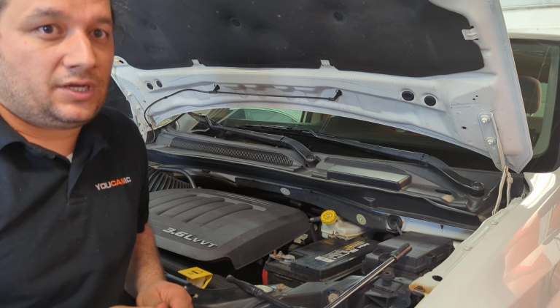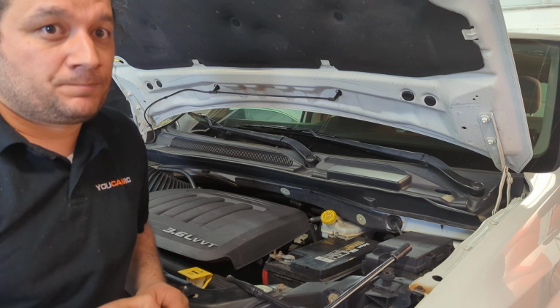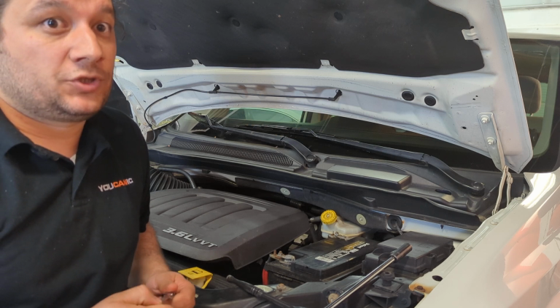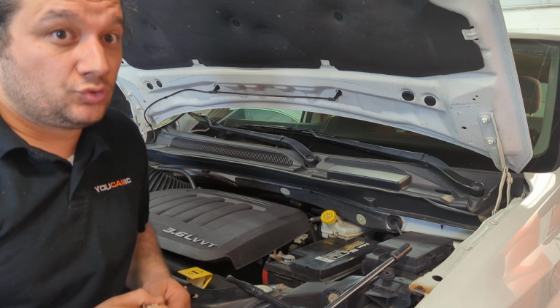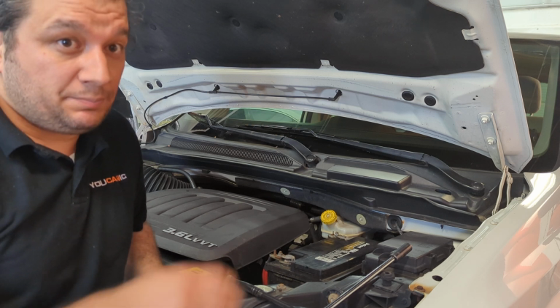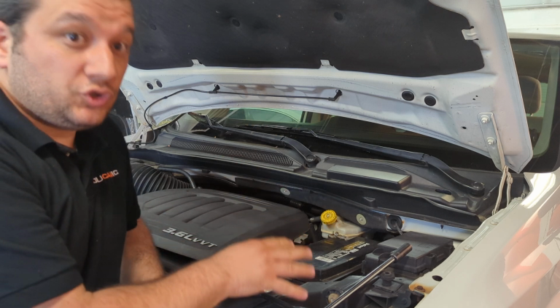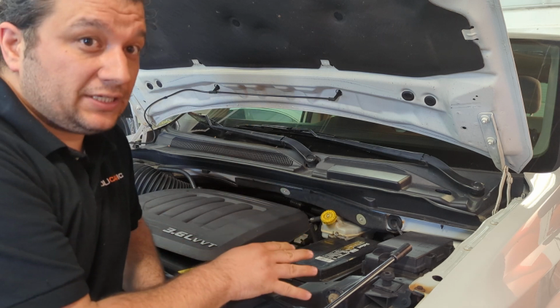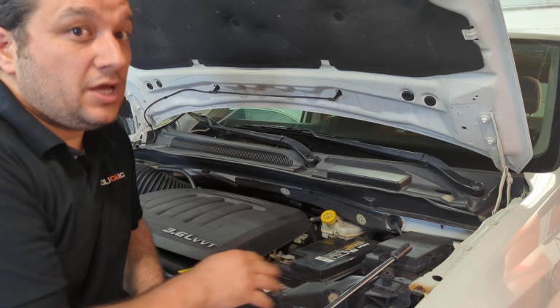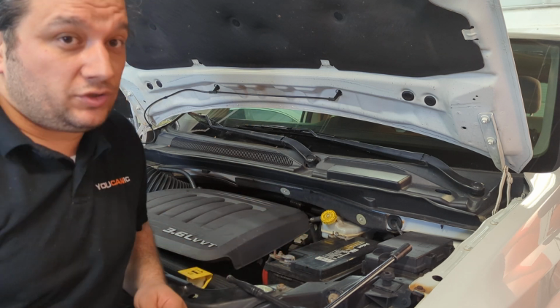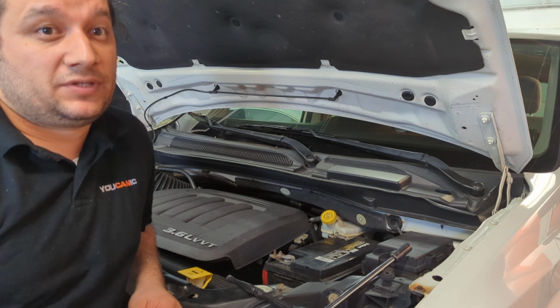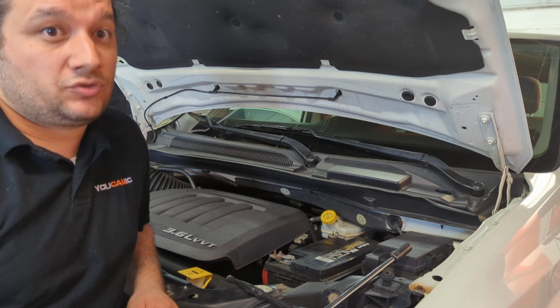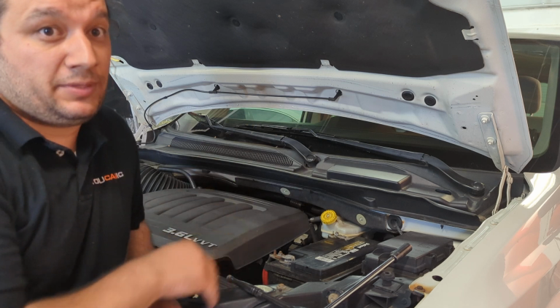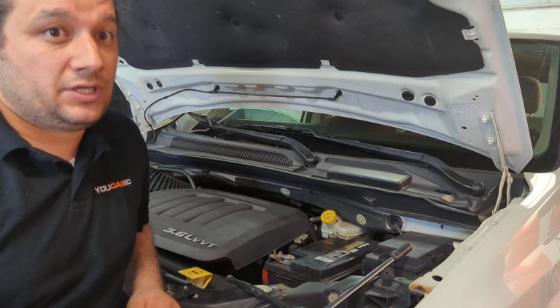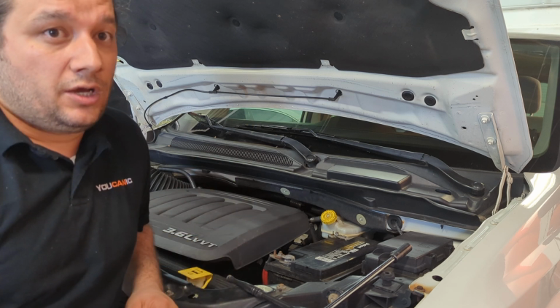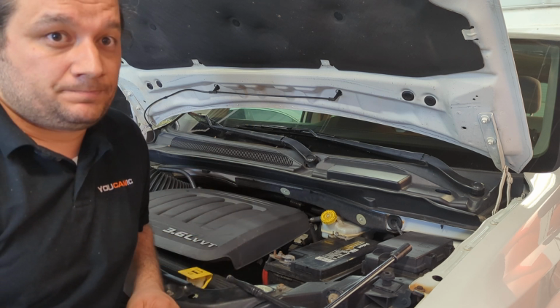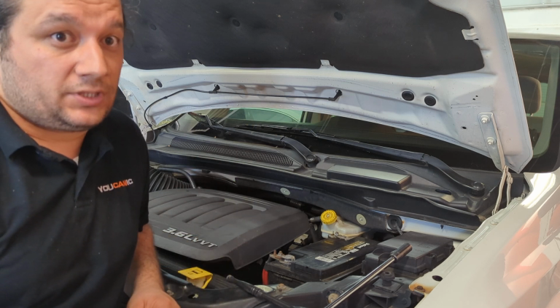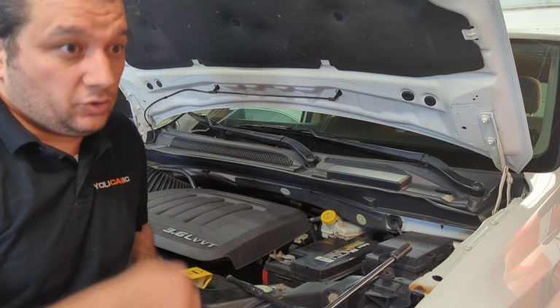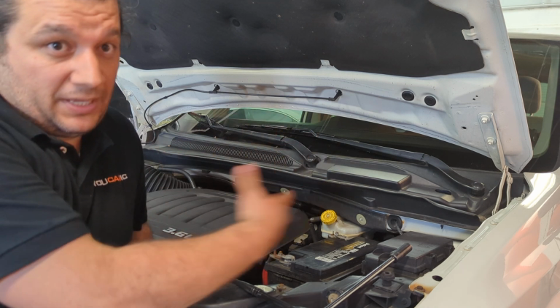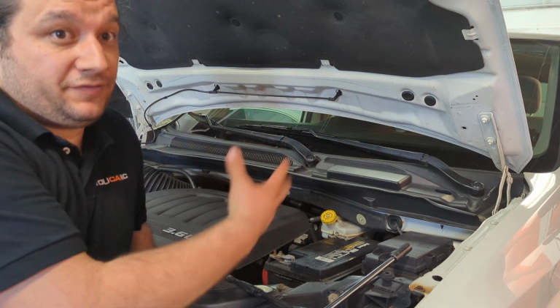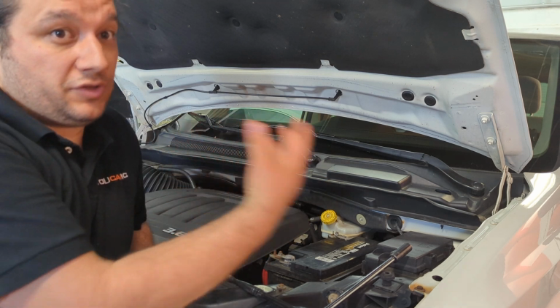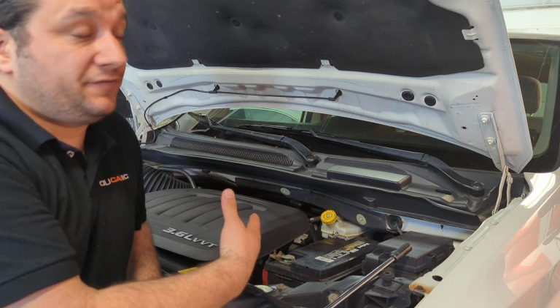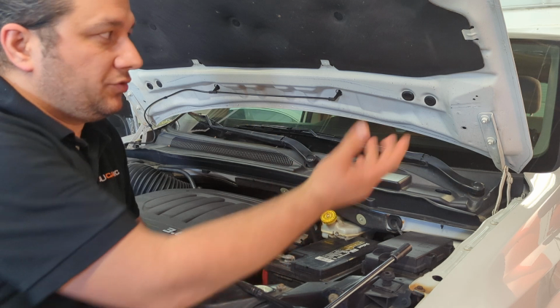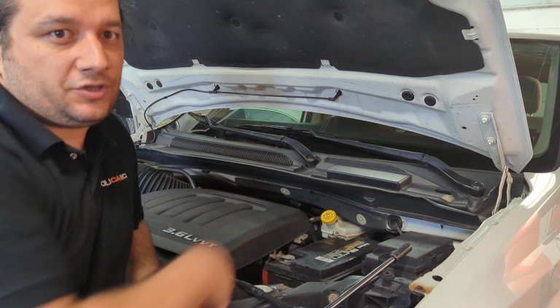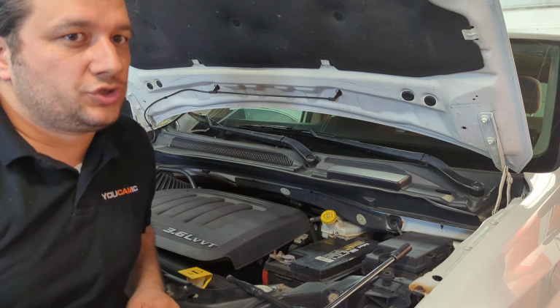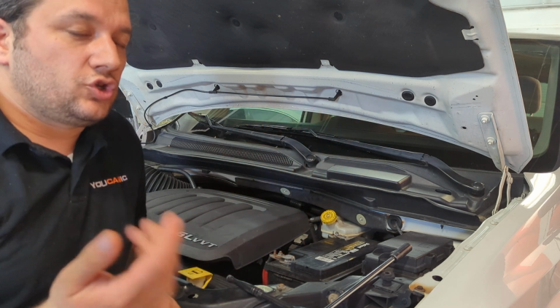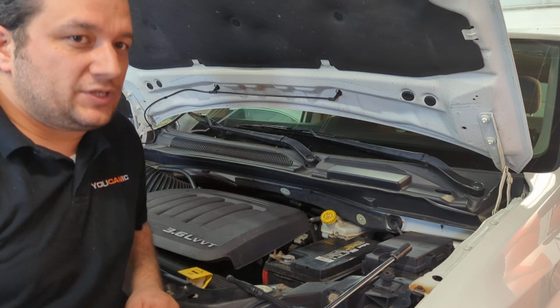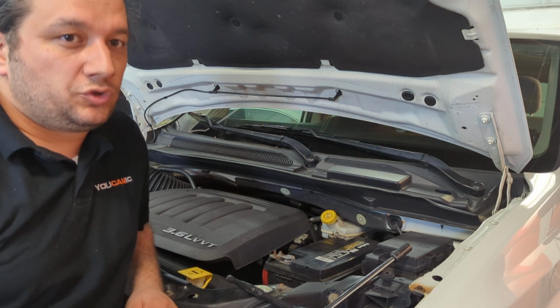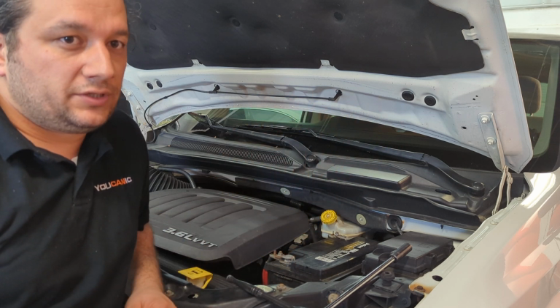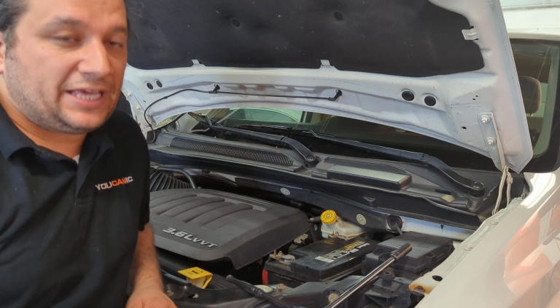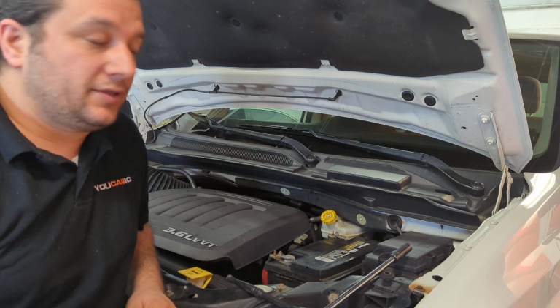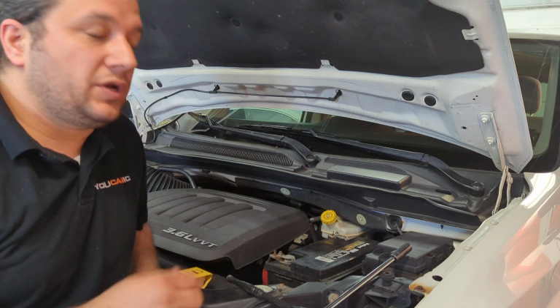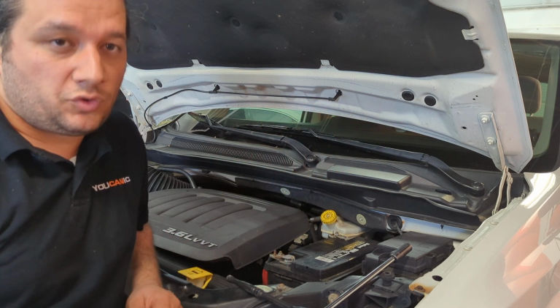There aren't any good reasons to keep power to the vehicle — there are only bad reasons to keep the car fed through another source. That's why we don't do it here at Ecanic, and that's why you won't see us do it.